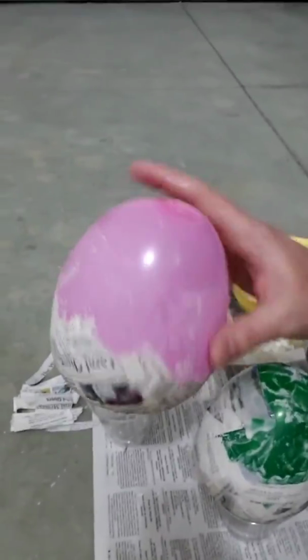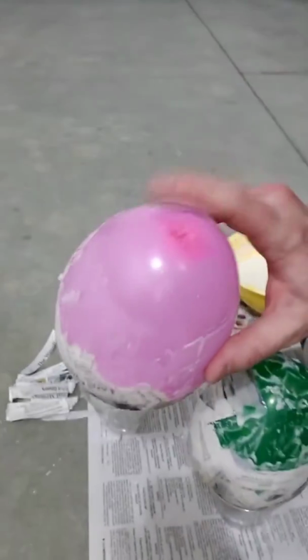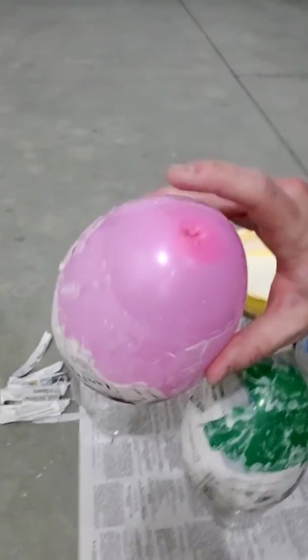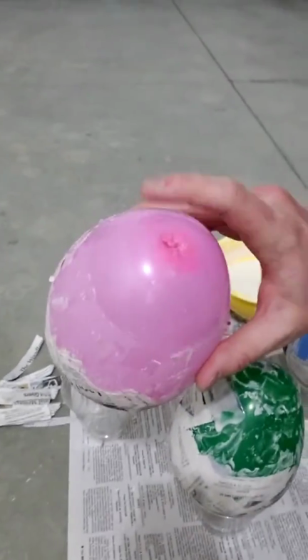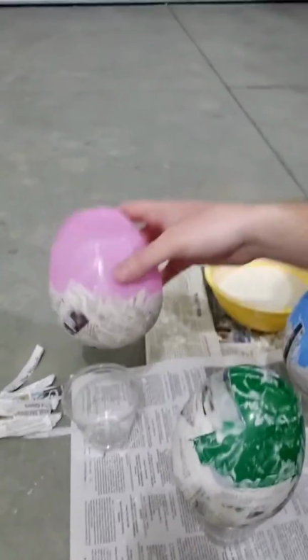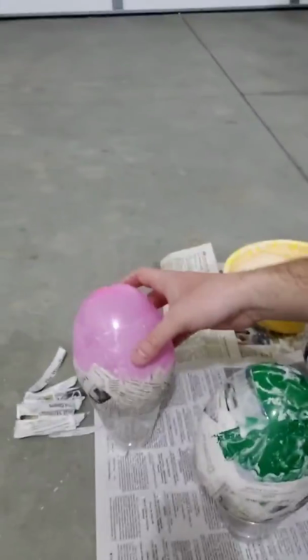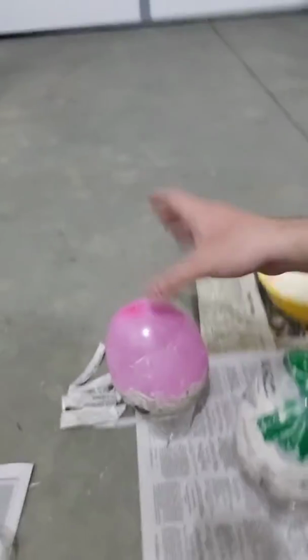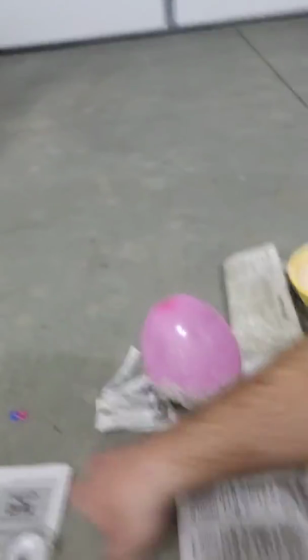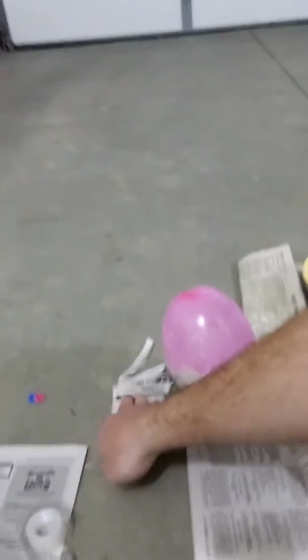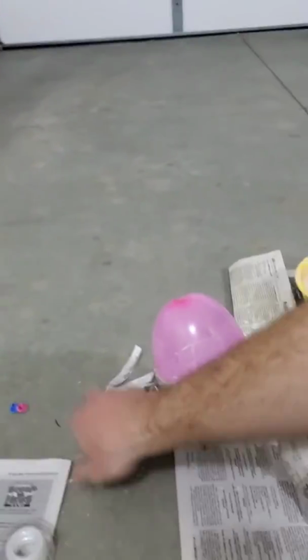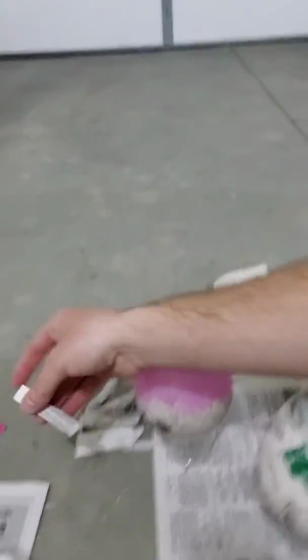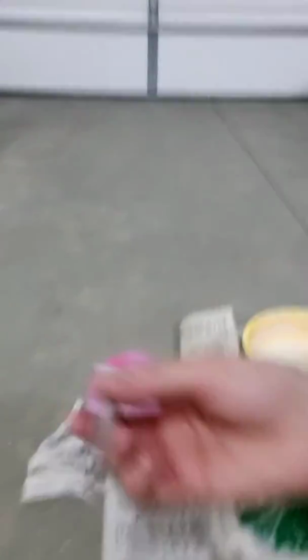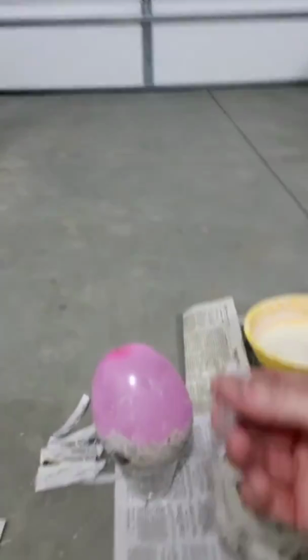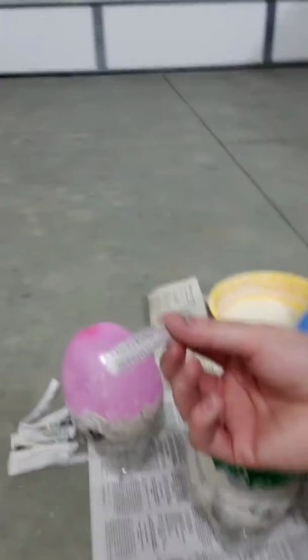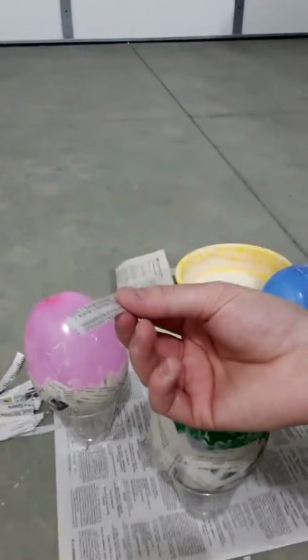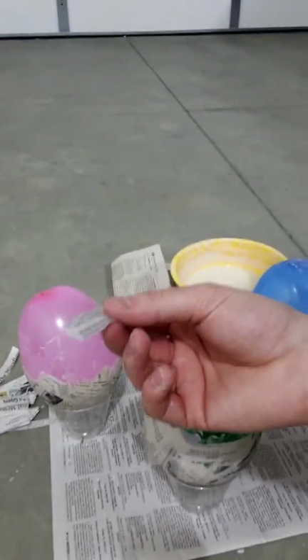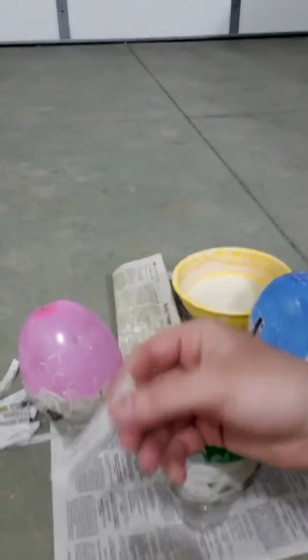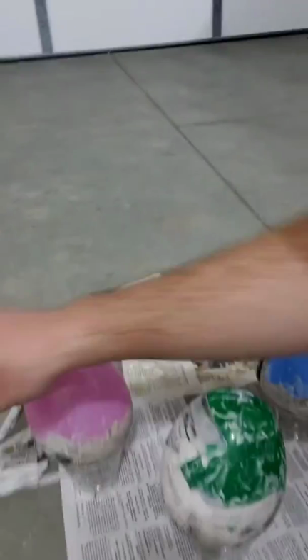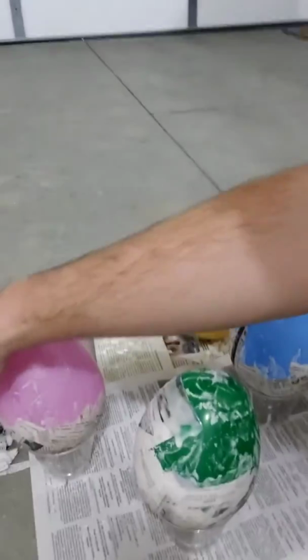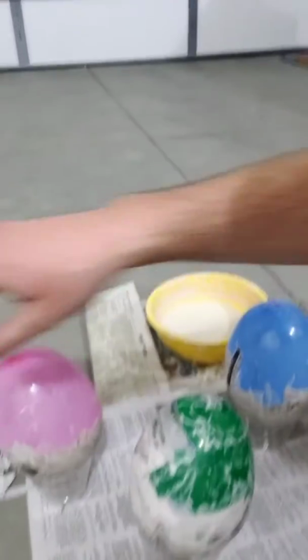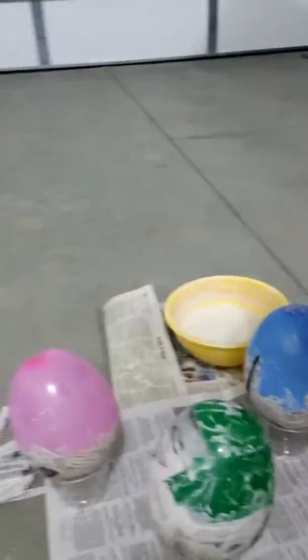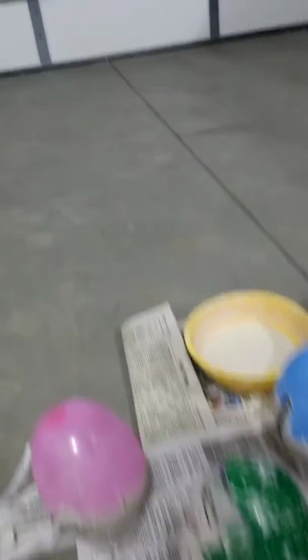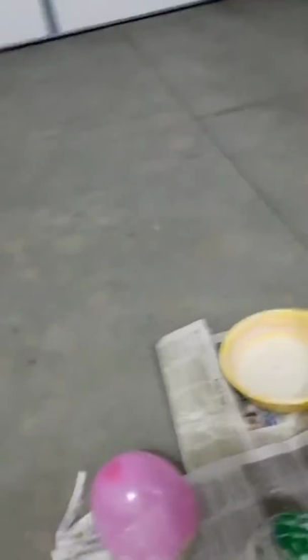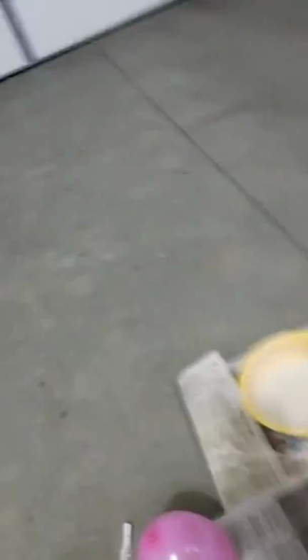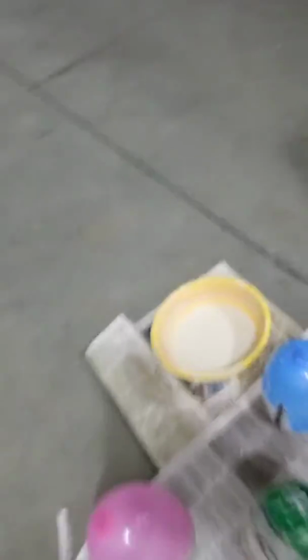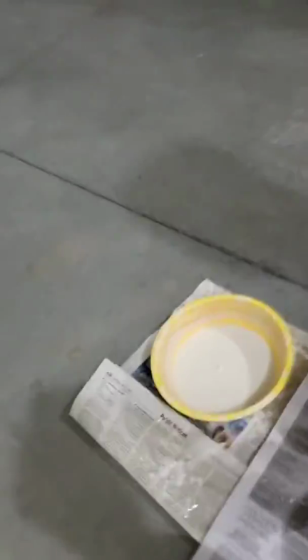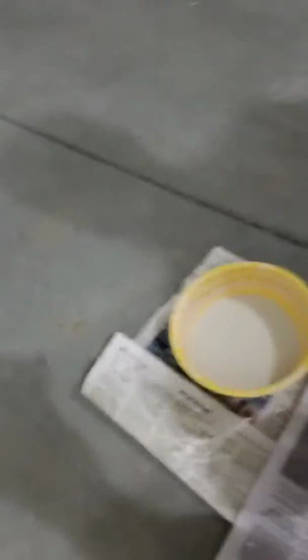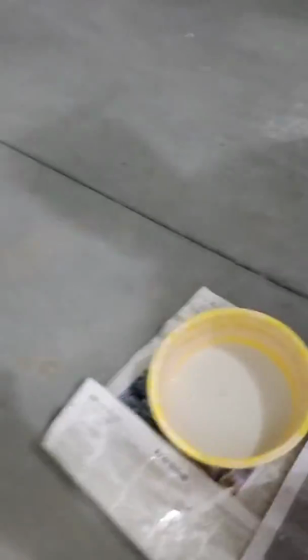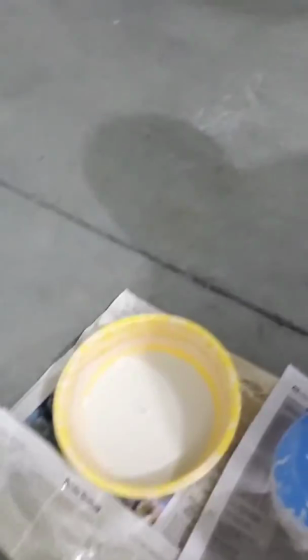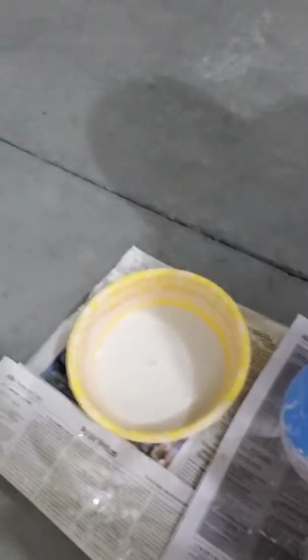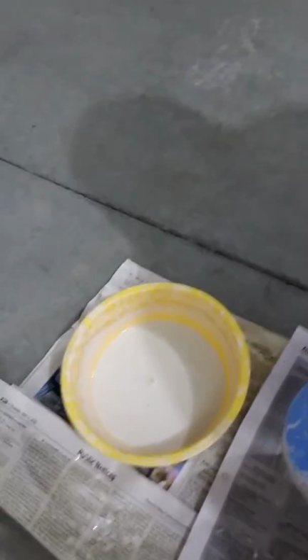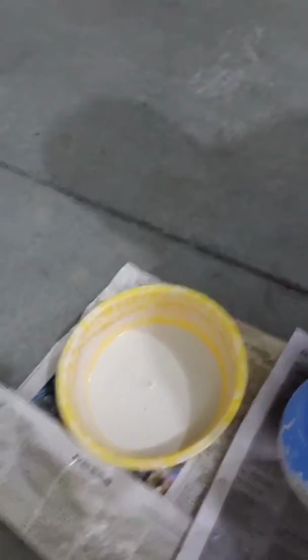We've got these balloons, some old newspaper just kind of ripped up into little strips, and some paper mache goo that we made out of flour and water.